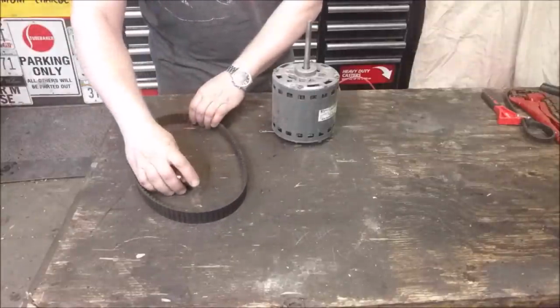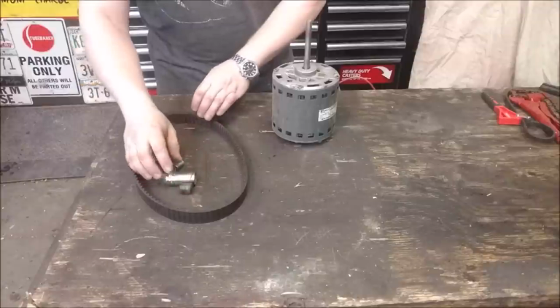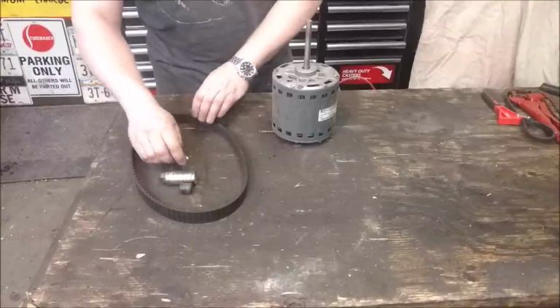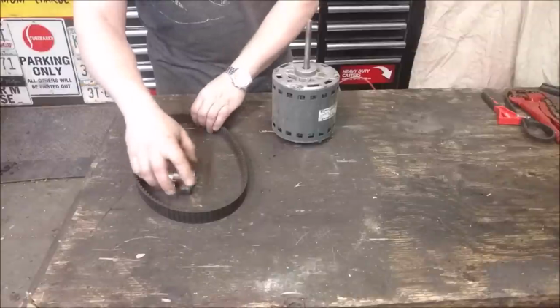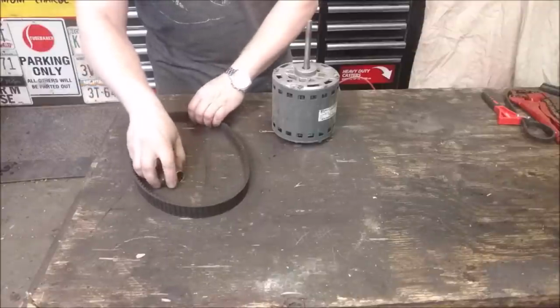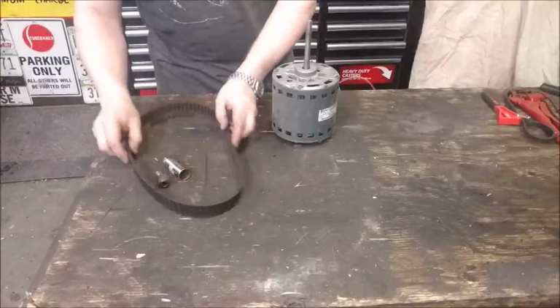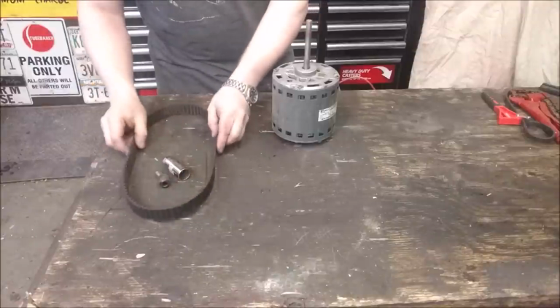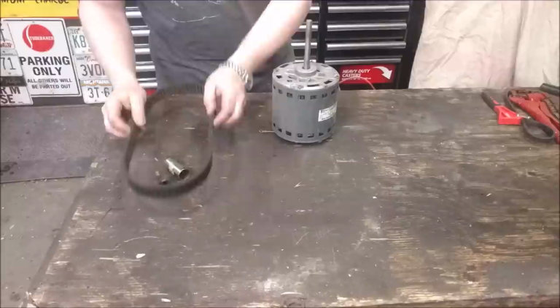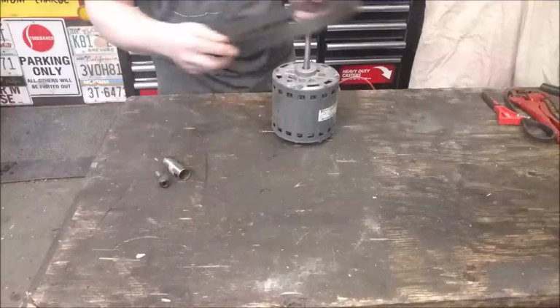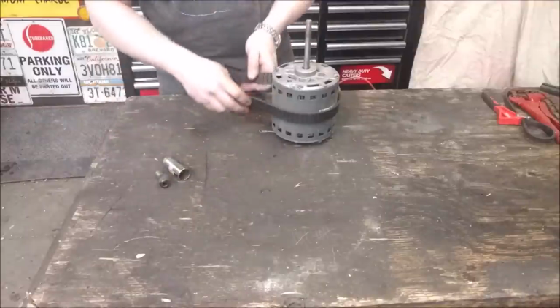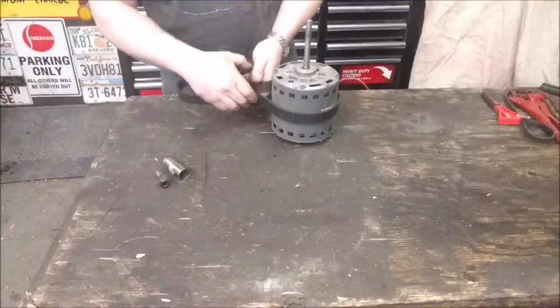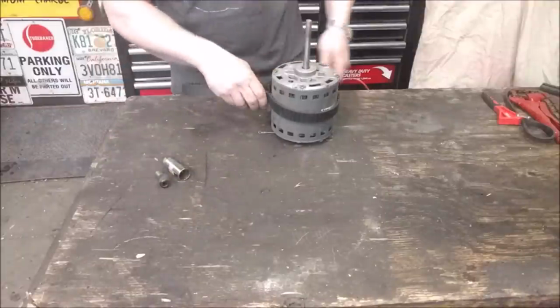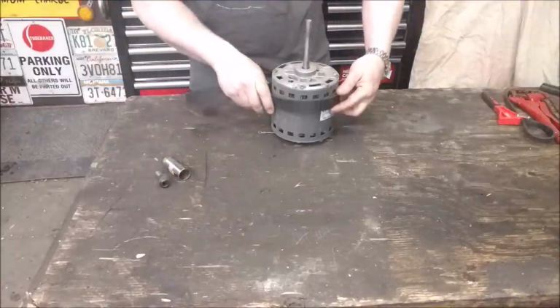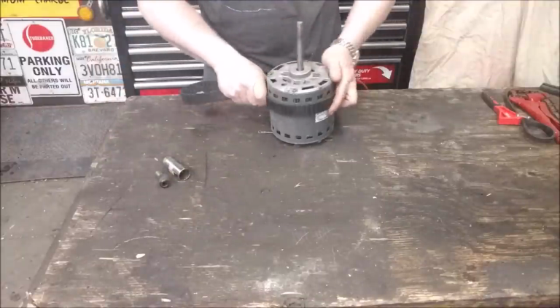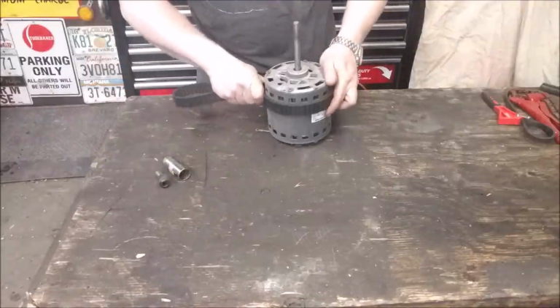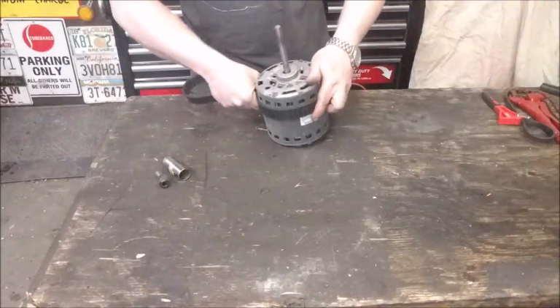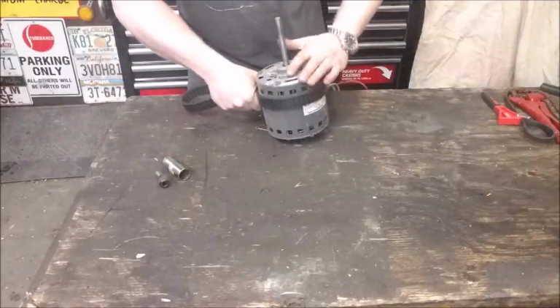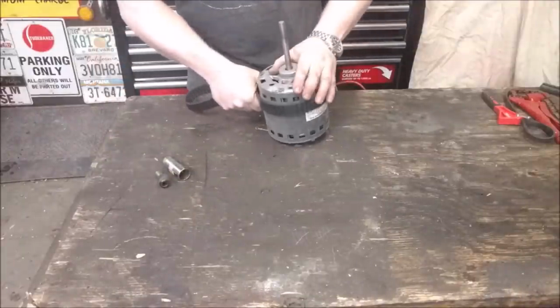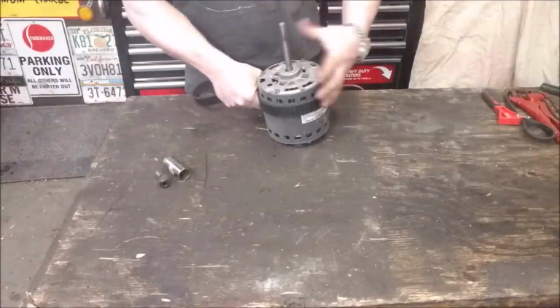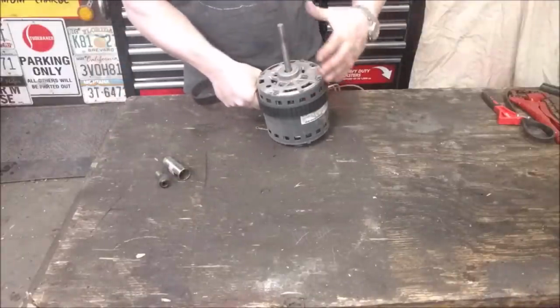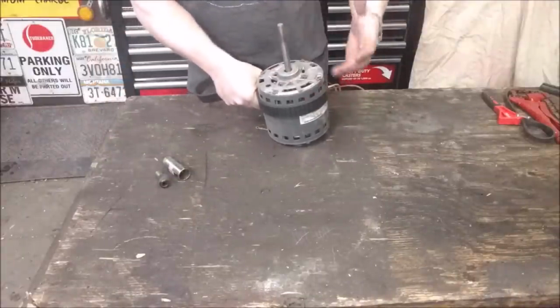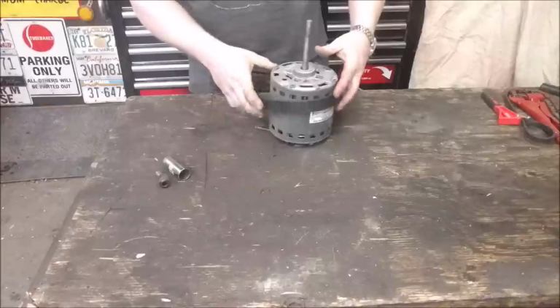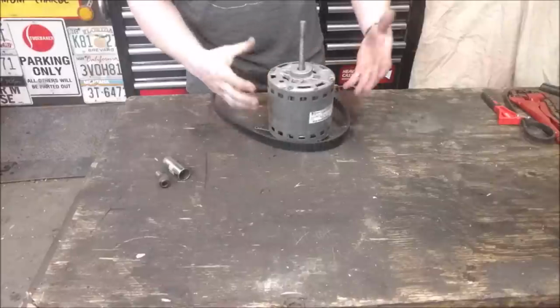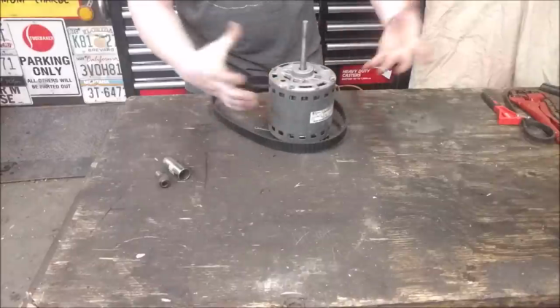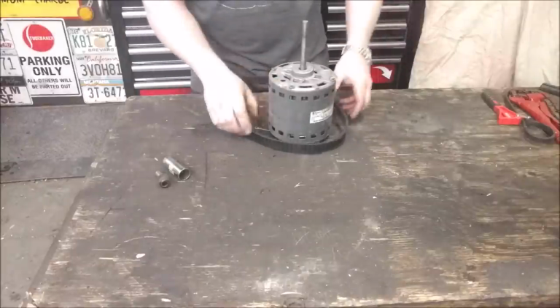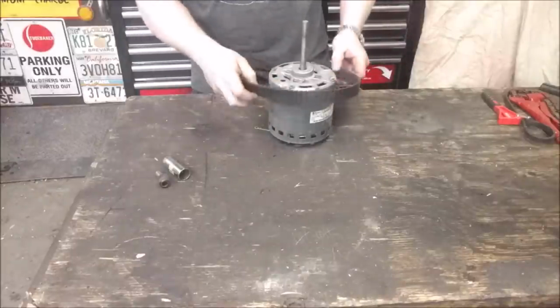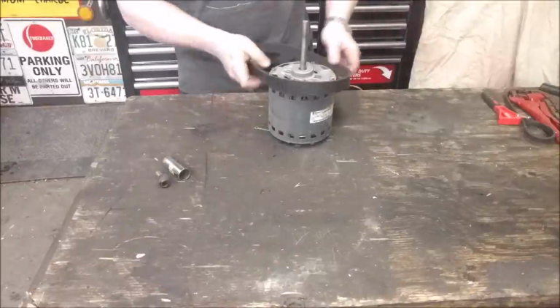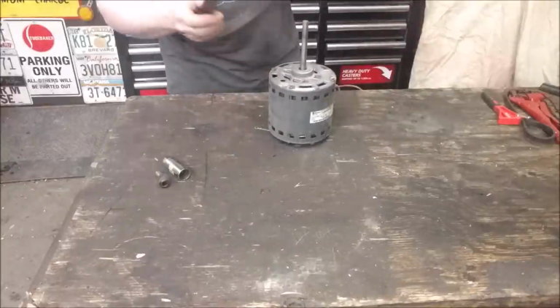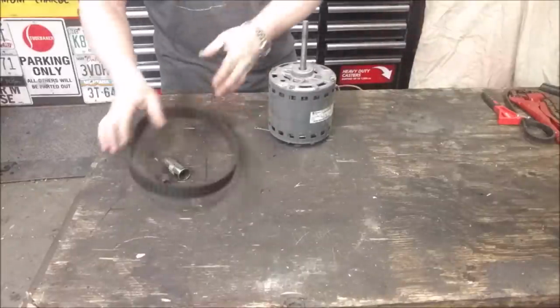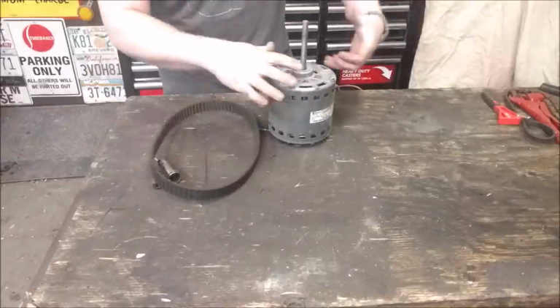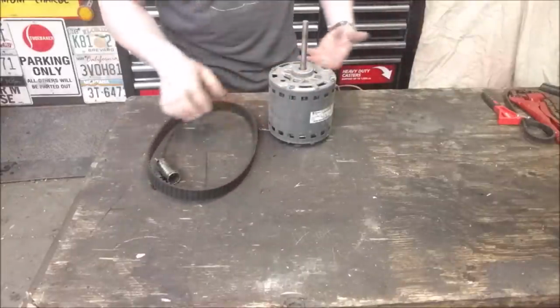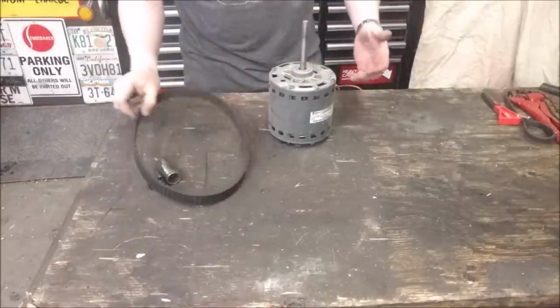So I've got a couple sockets here — they're going to be part of it. If you don't know what a strap wrench is, it bites around surfaces so you can hold it steady. If this was a hydraulic cylinder or something, and I wanted to take off the gland or something else.